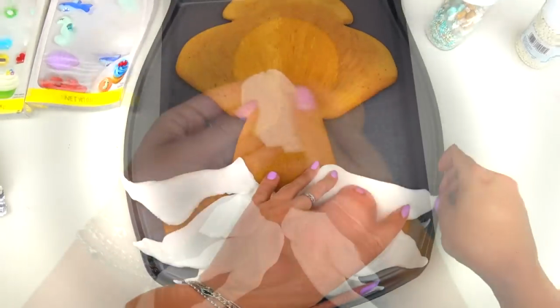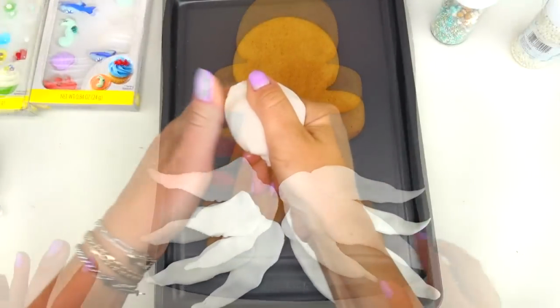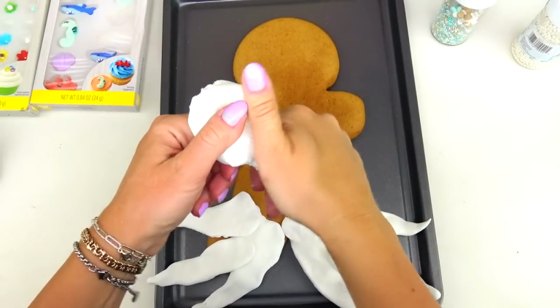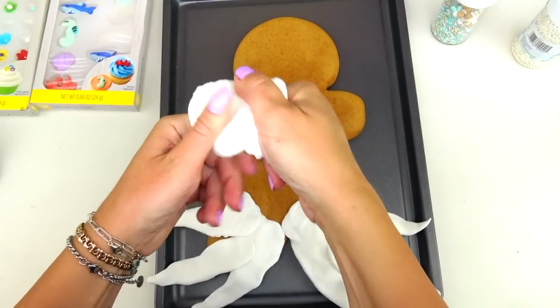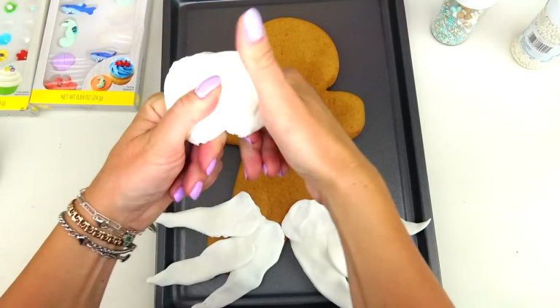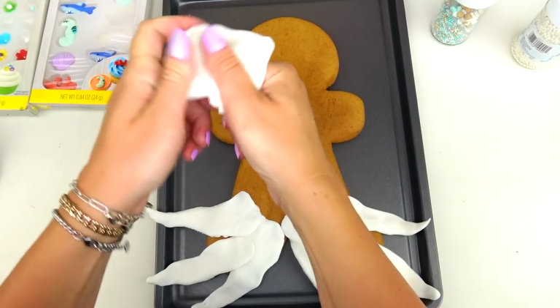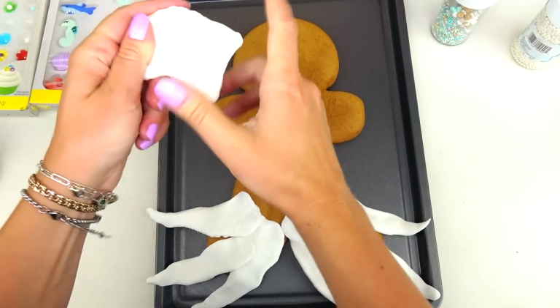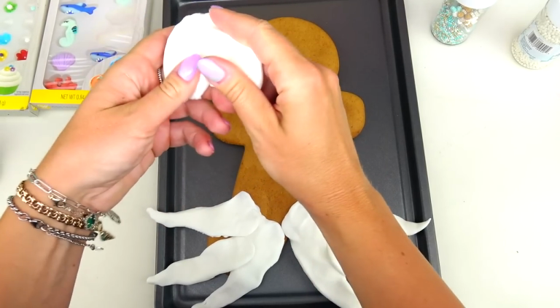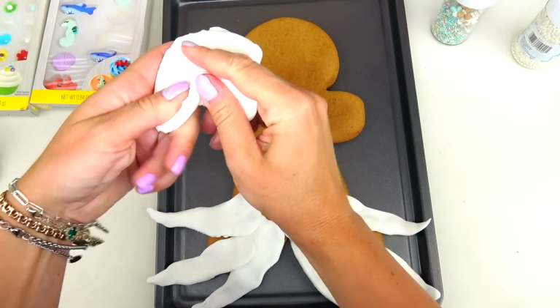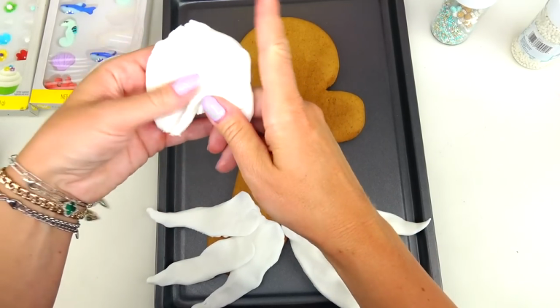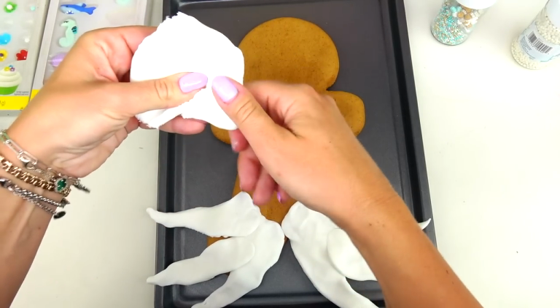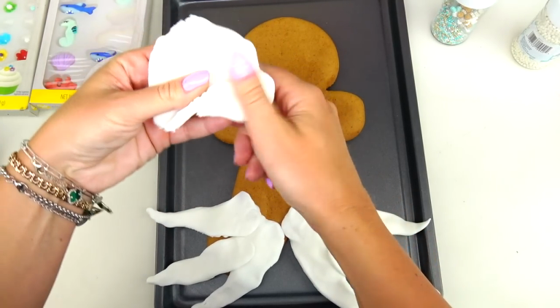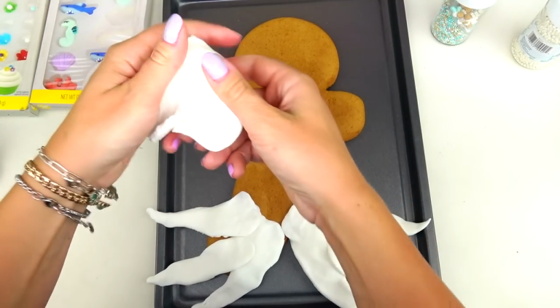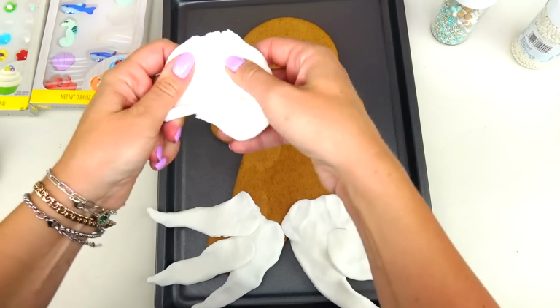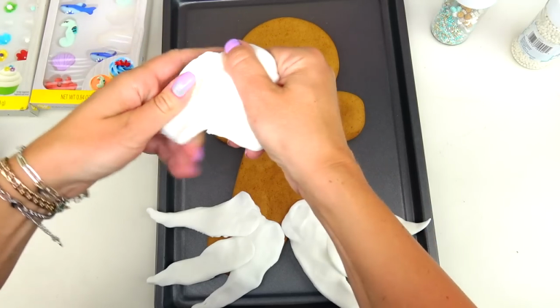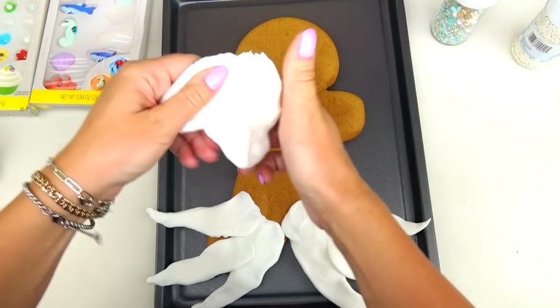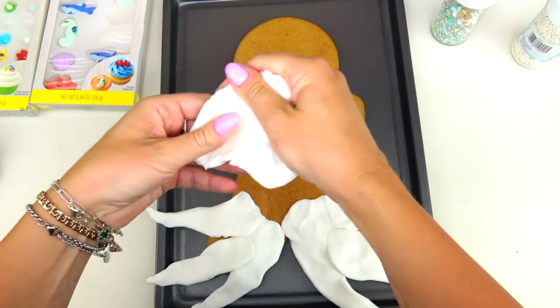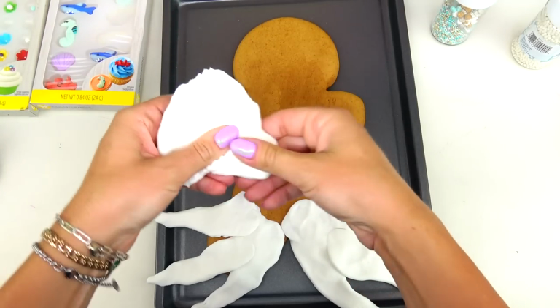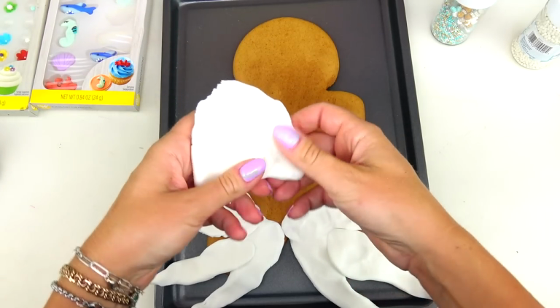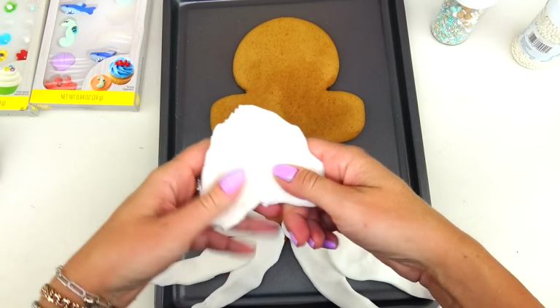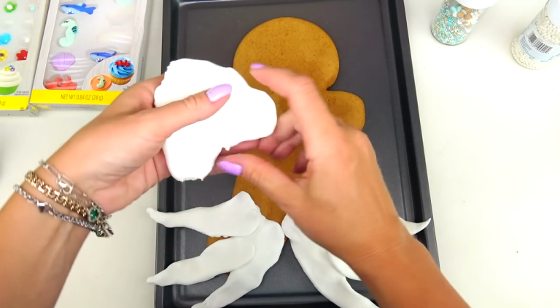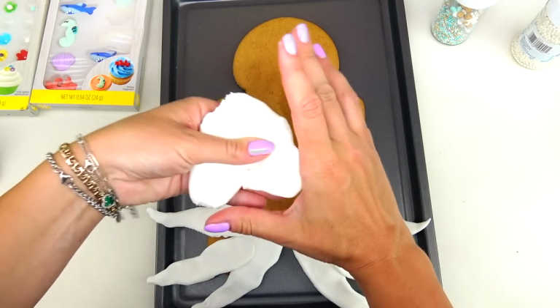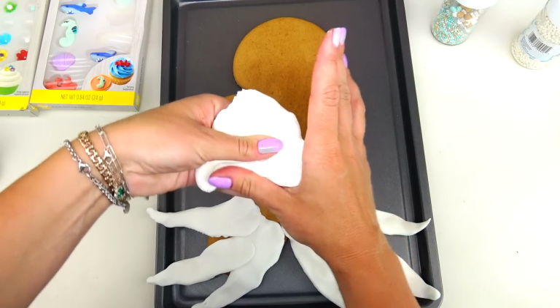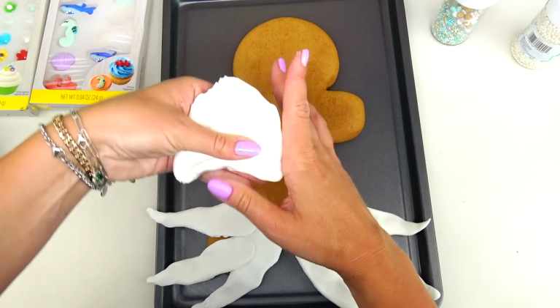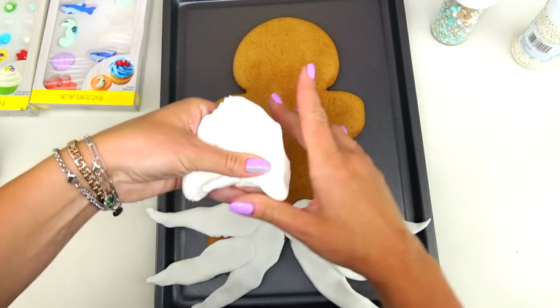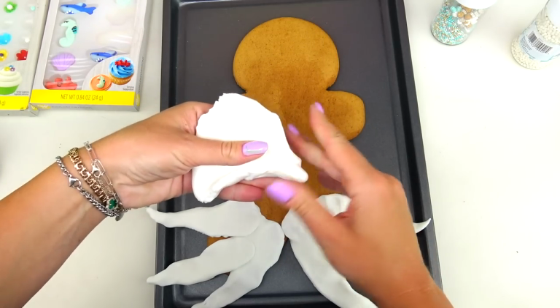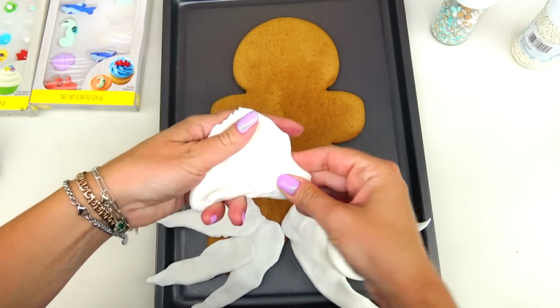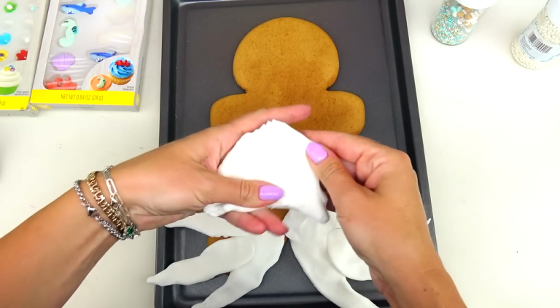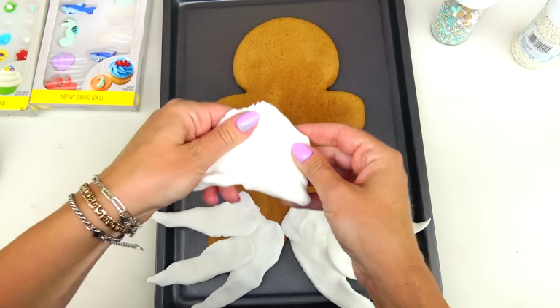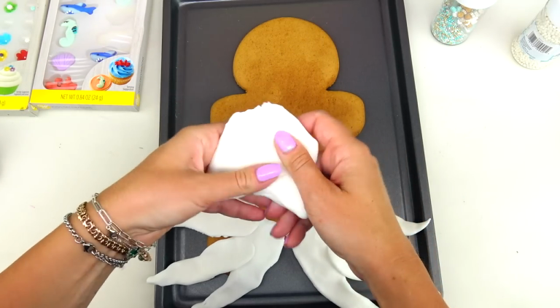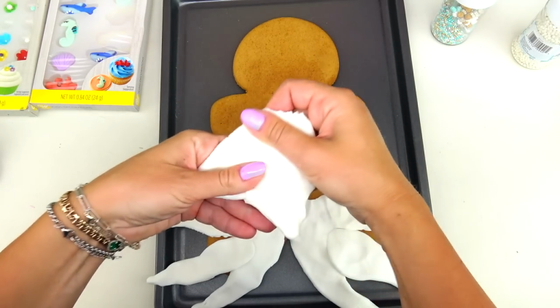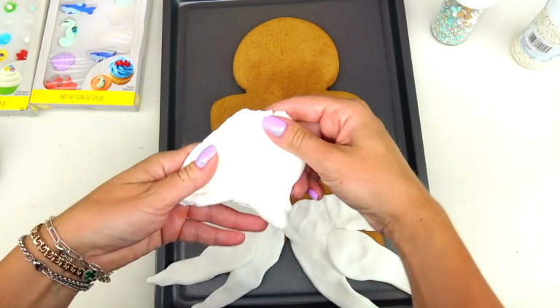Next, again using fondant, I'm going to shape her hairstyle. It does not have to be perfect - it's literally just going to serve as a base because I'll be using frosting on top.